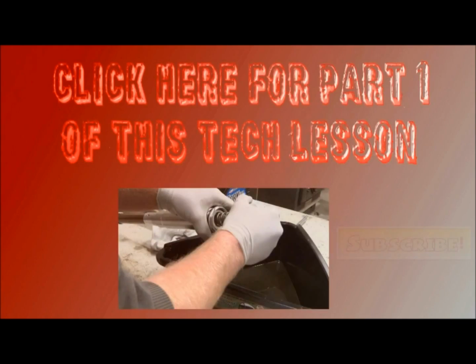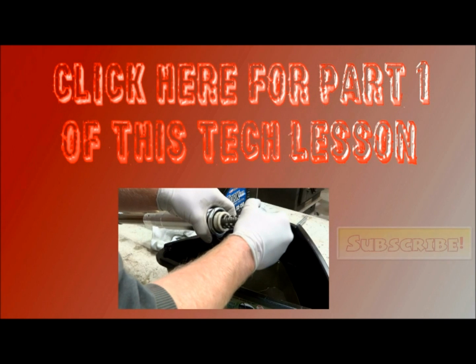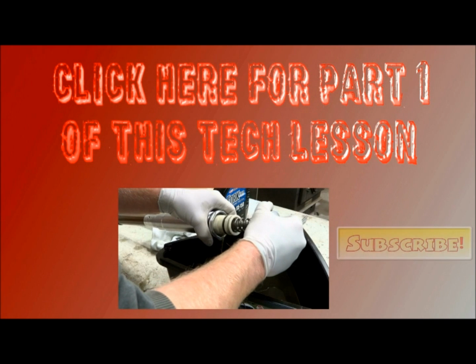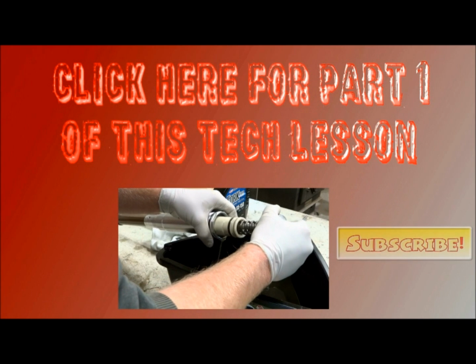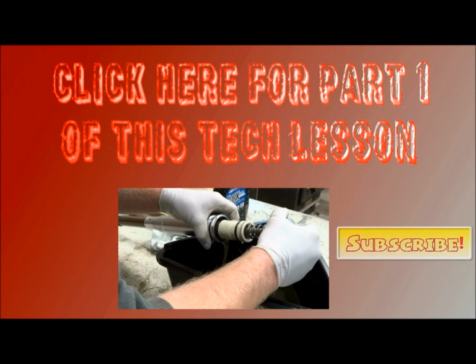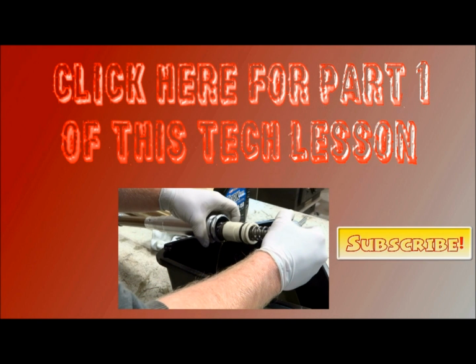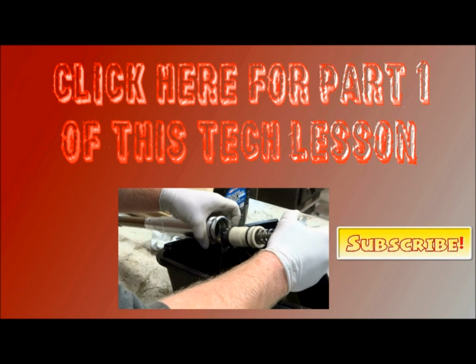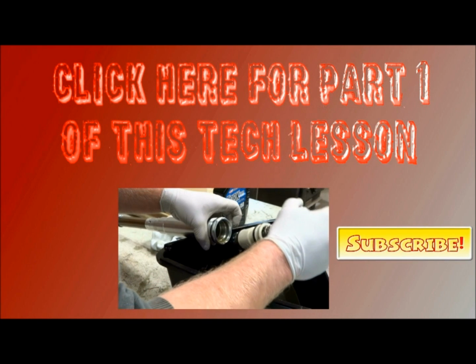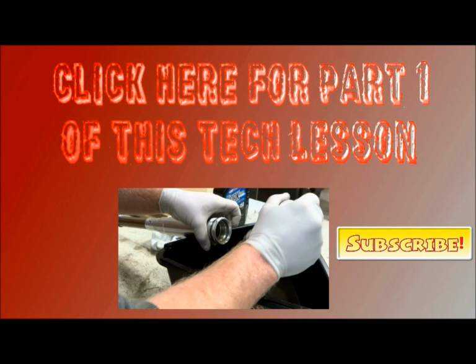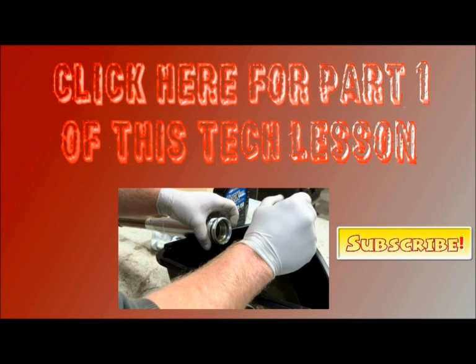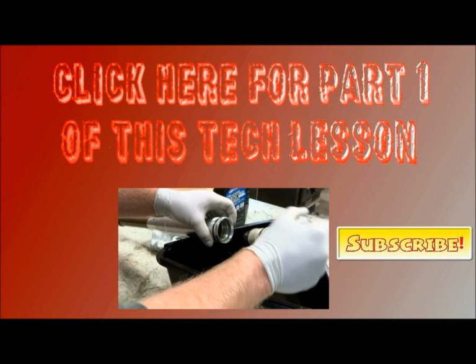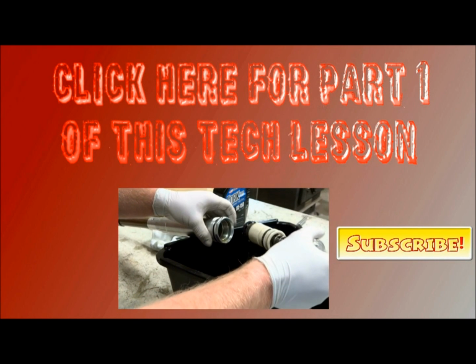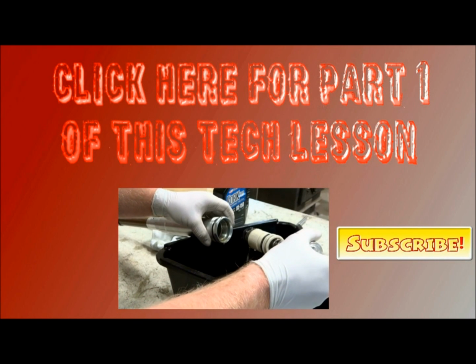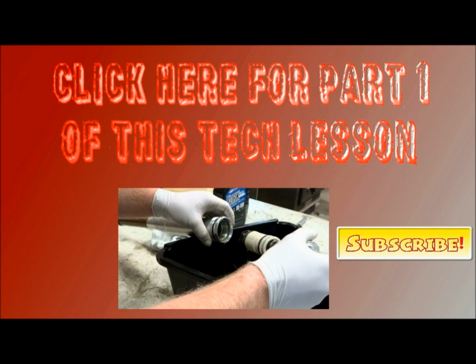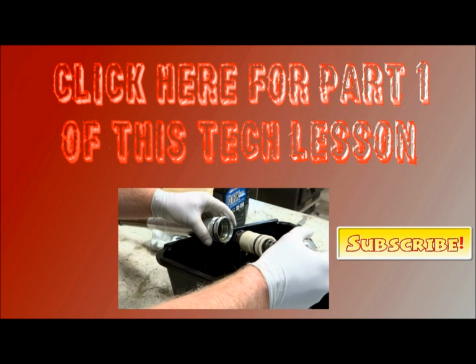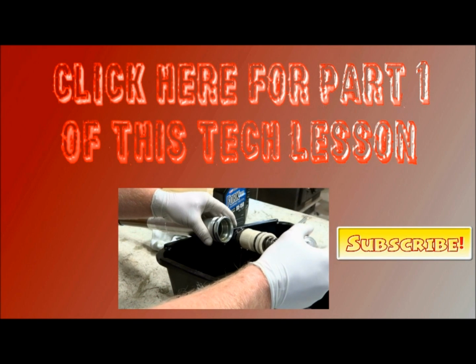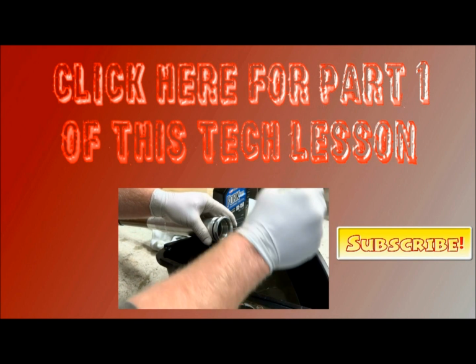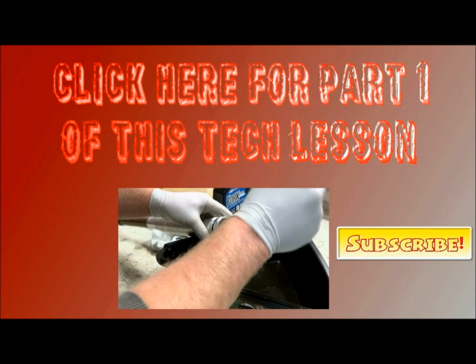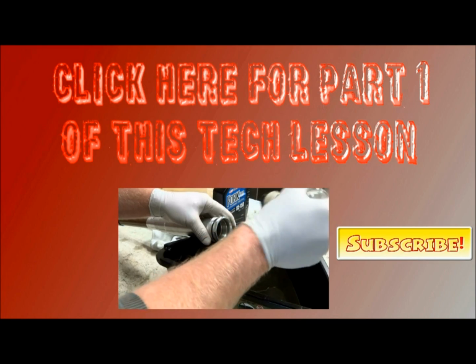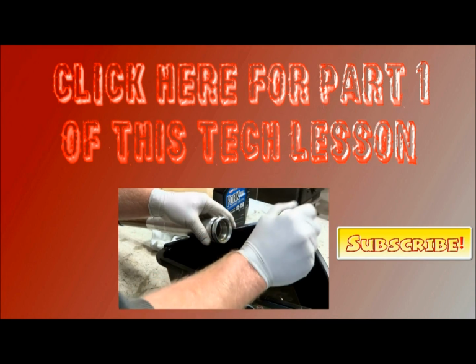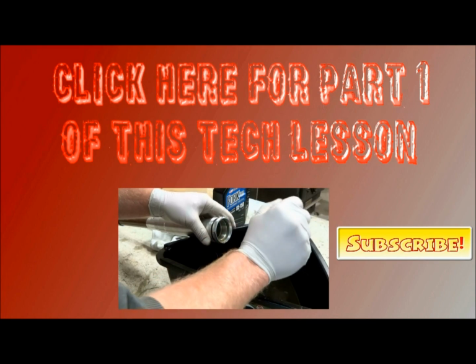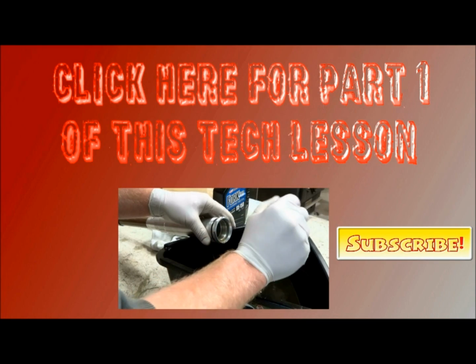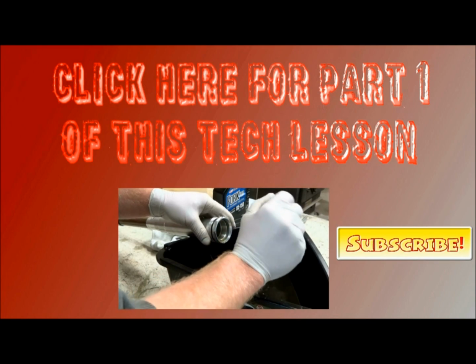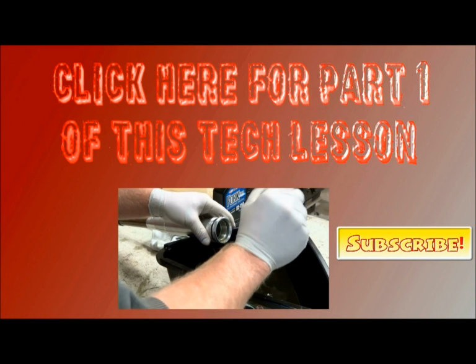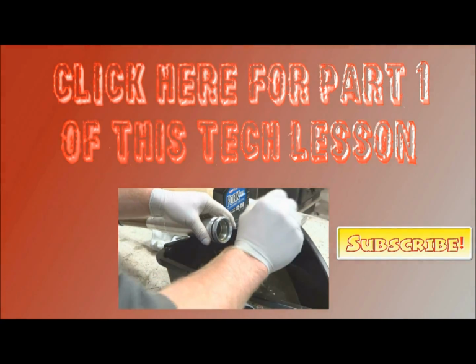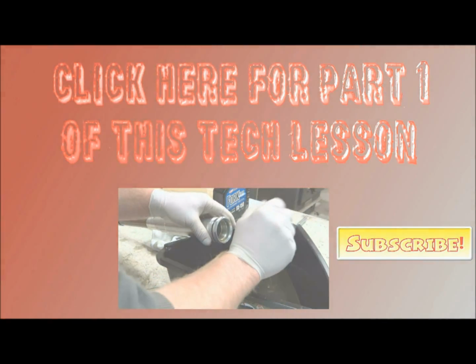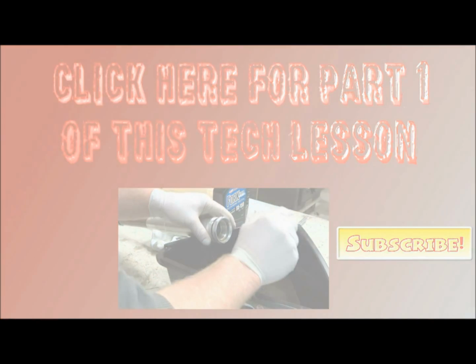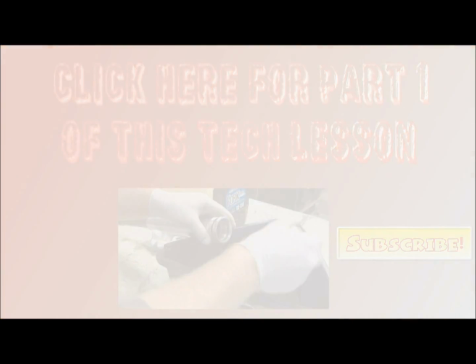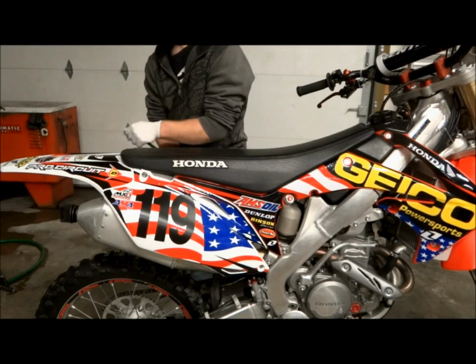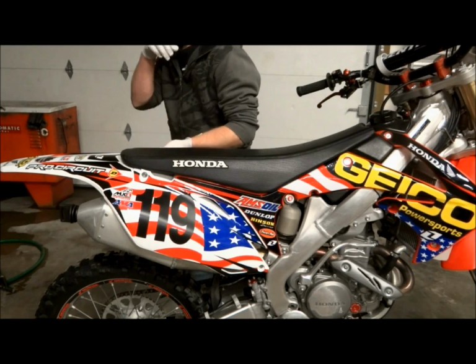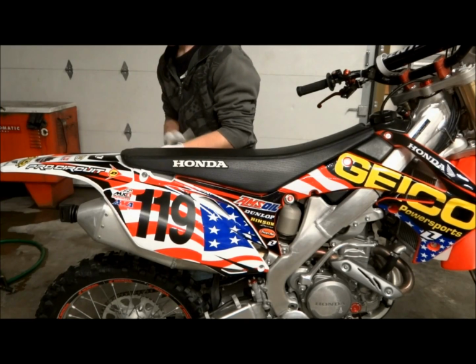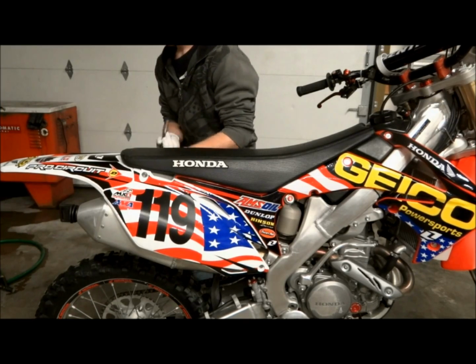This is part two of this tech lesson and I'll be changing the oil in the rear shock. Click anywhere on the screen to view part one where I change the oil in the front forks.